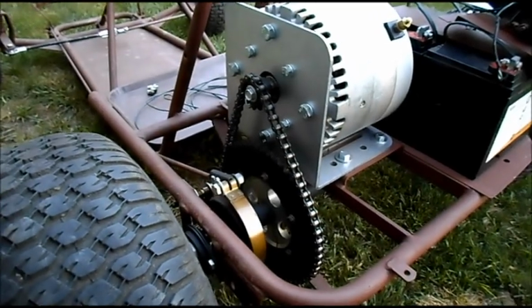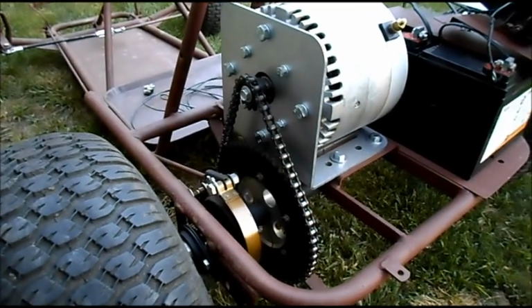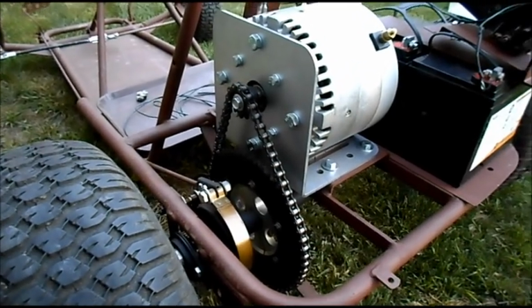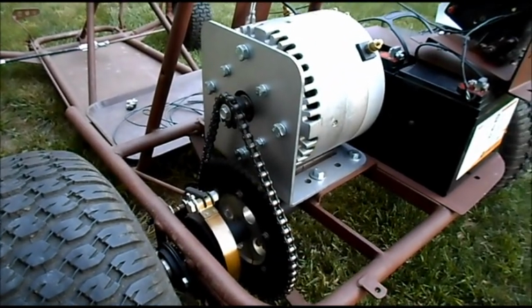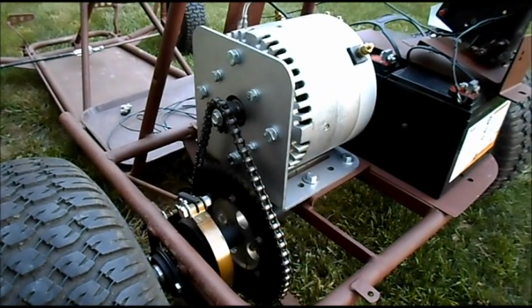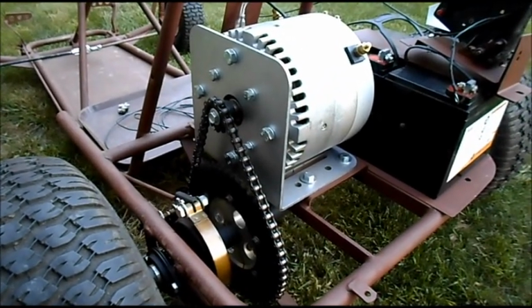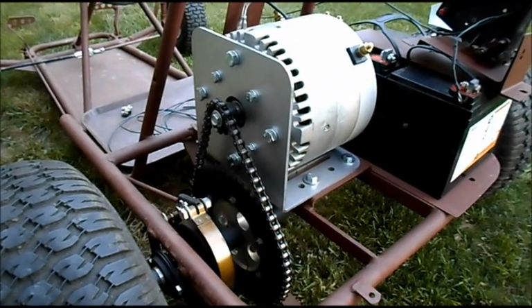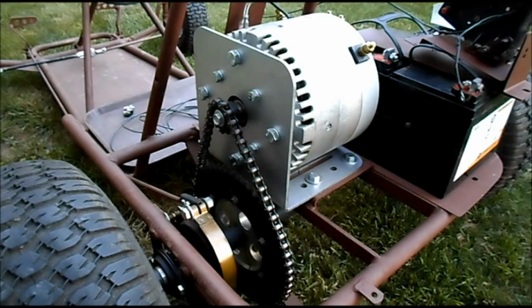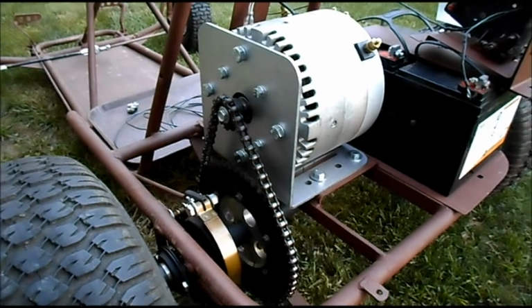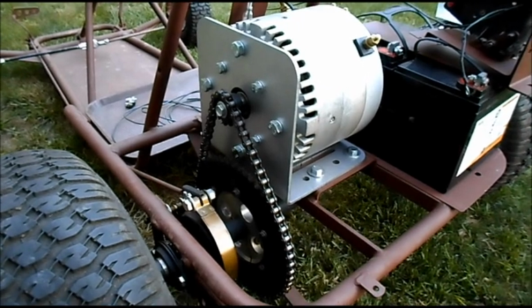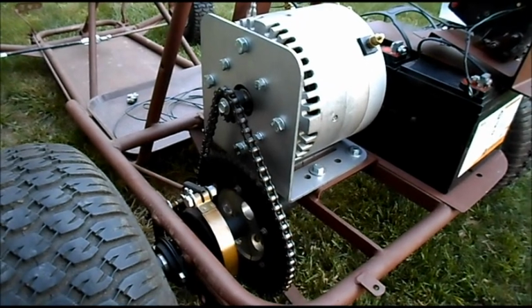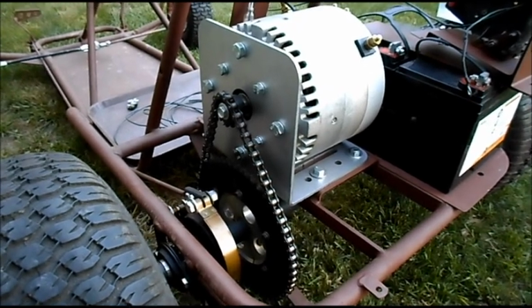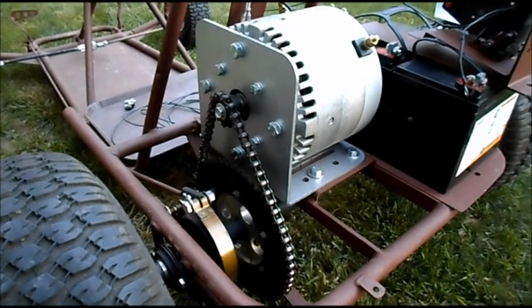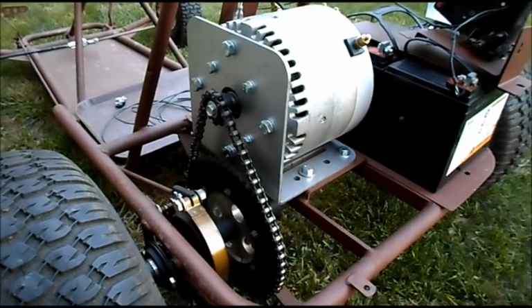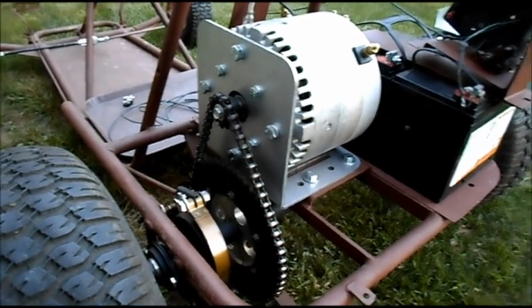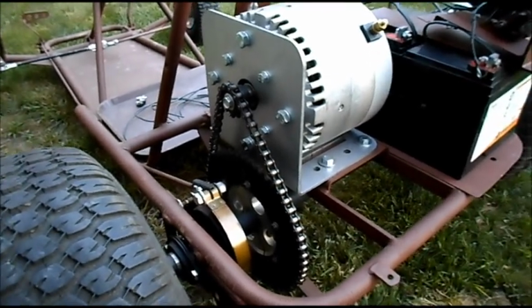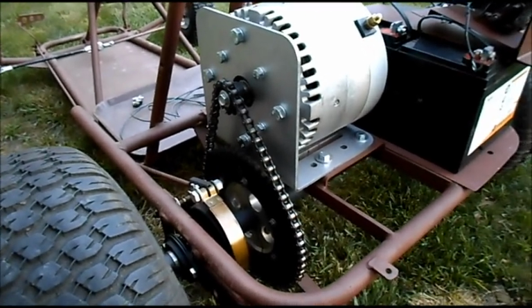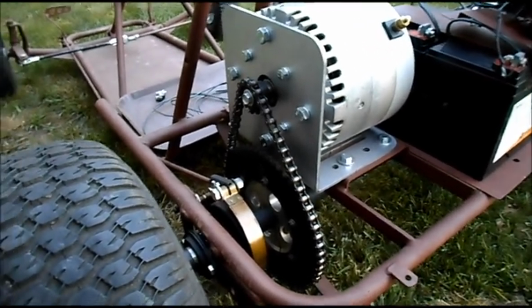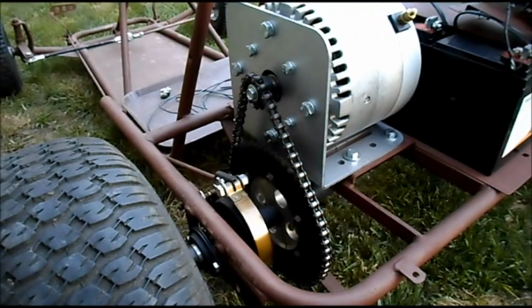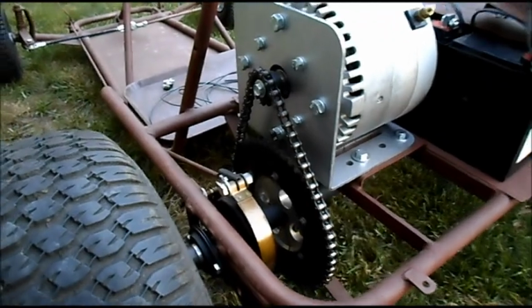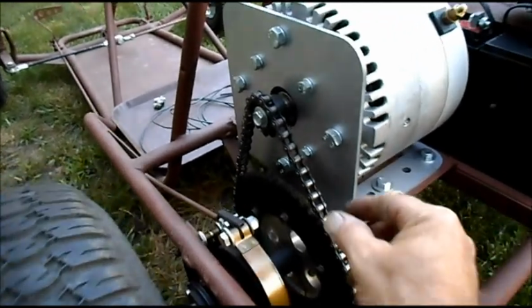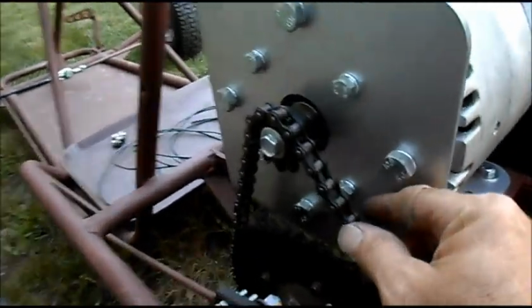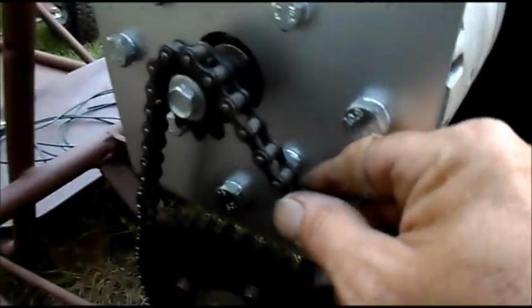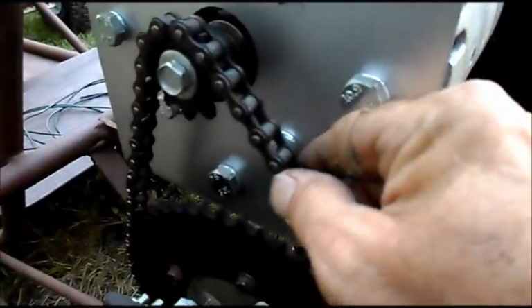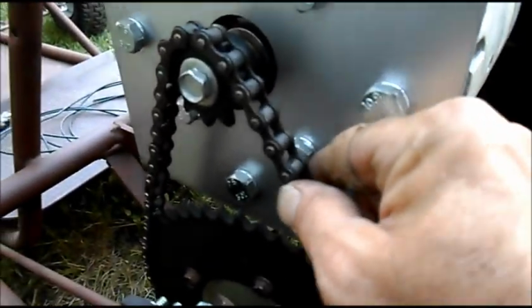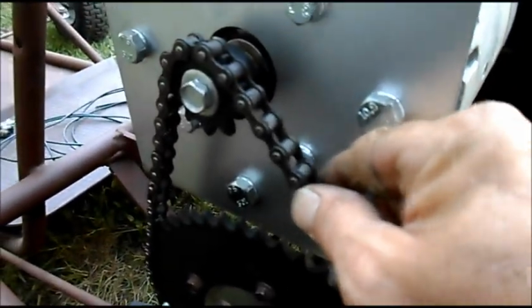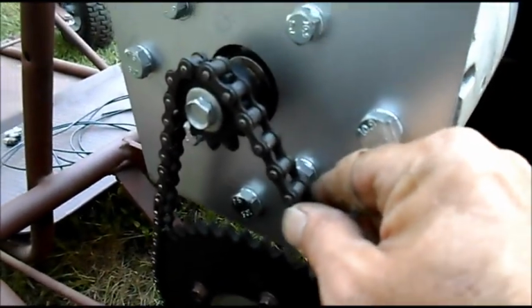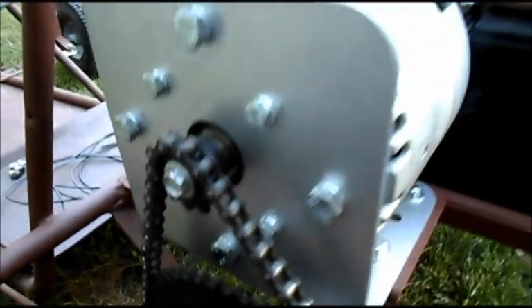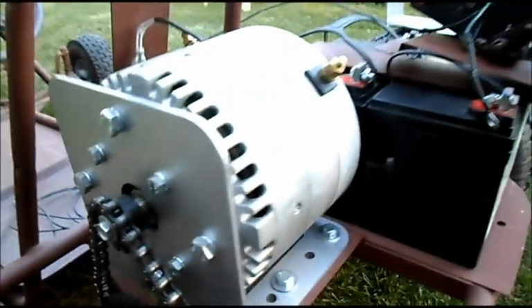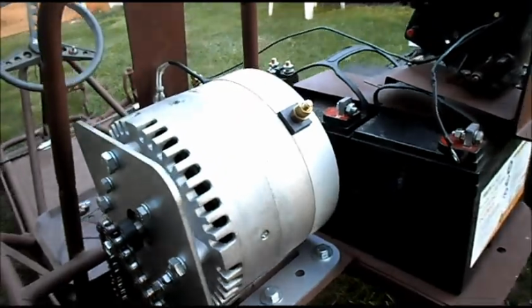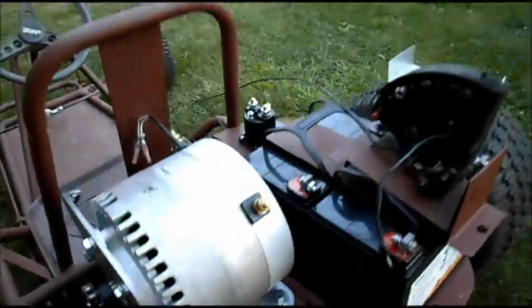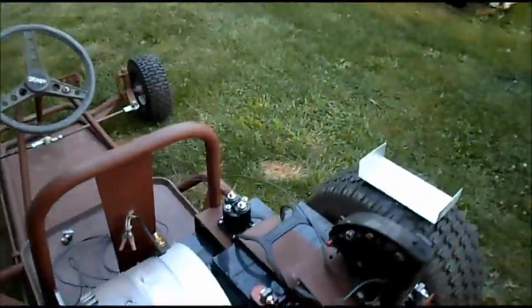Brake all hooked up. Got the motor all bolted down and aligned in the right spots in the slots — that's why it's totally adjustable. Got a little bit of play on the chain but not too much.